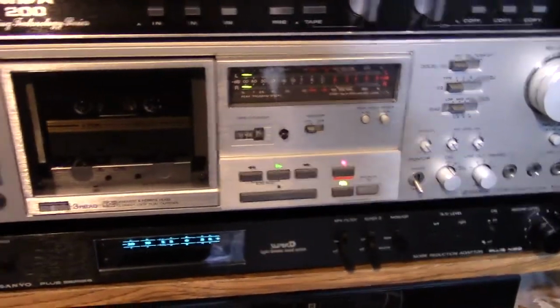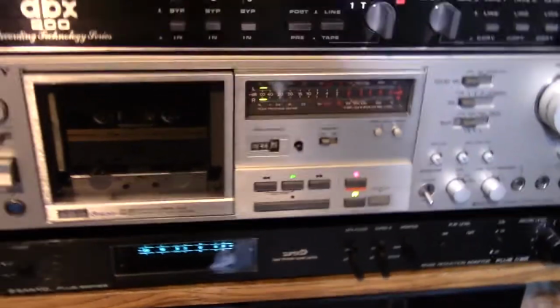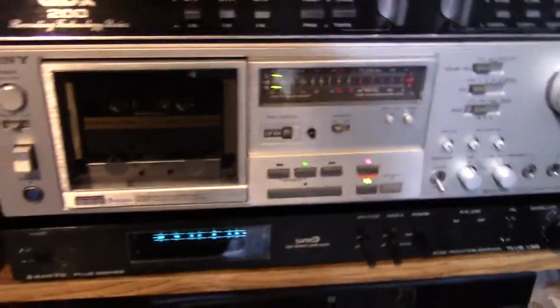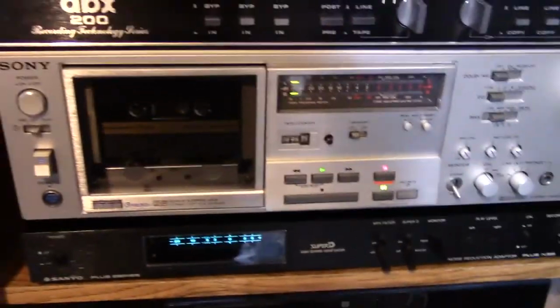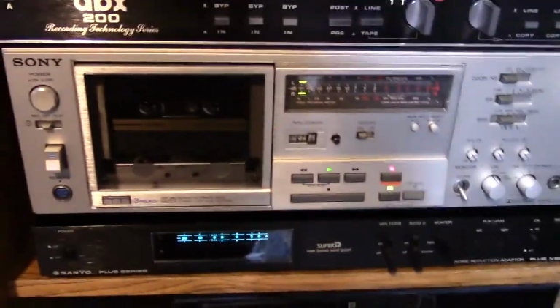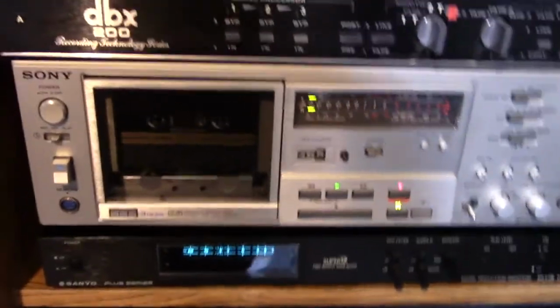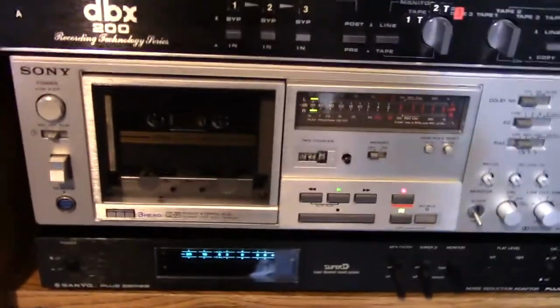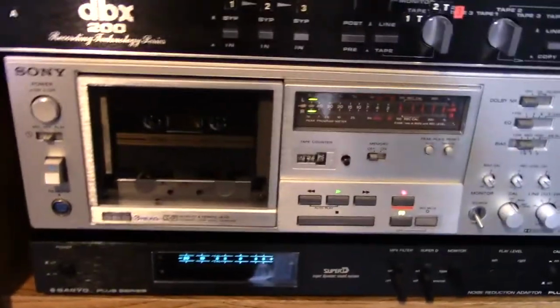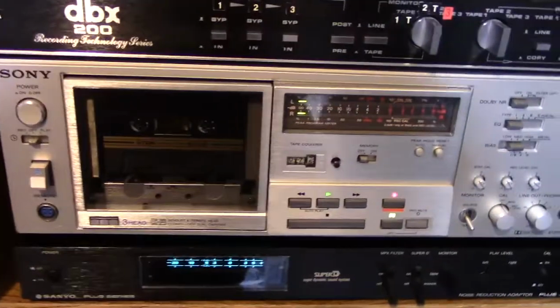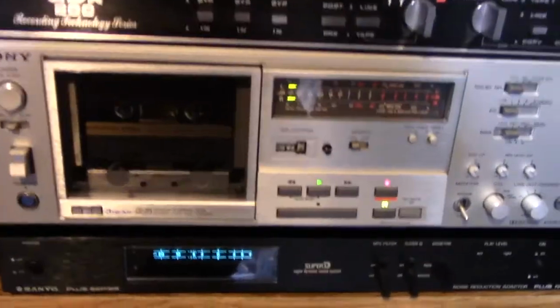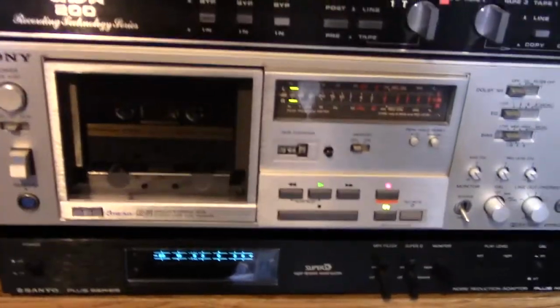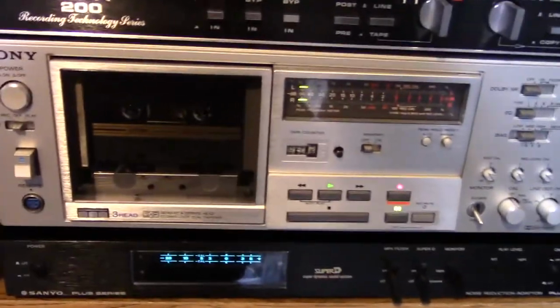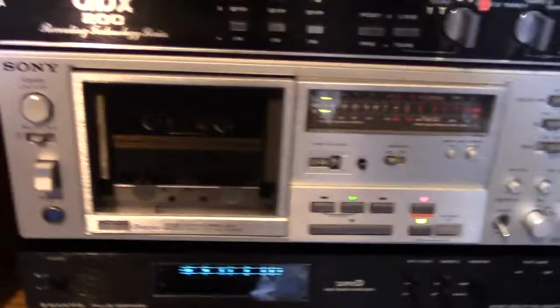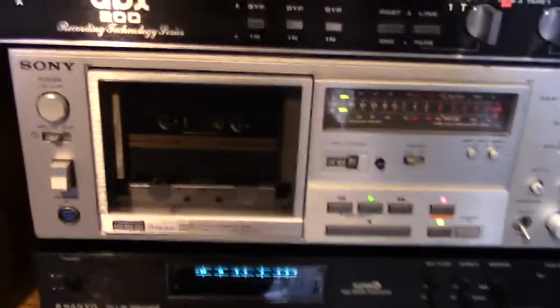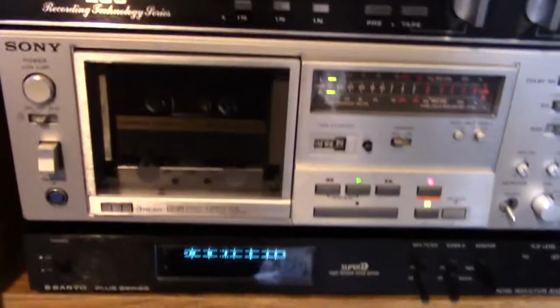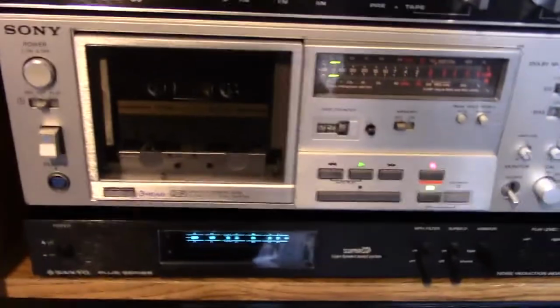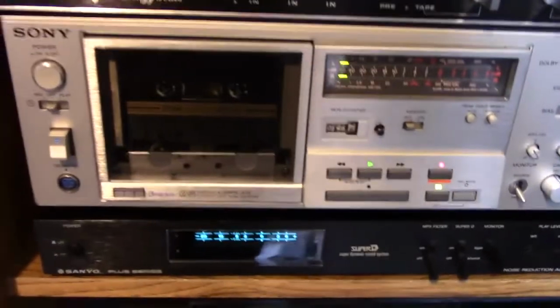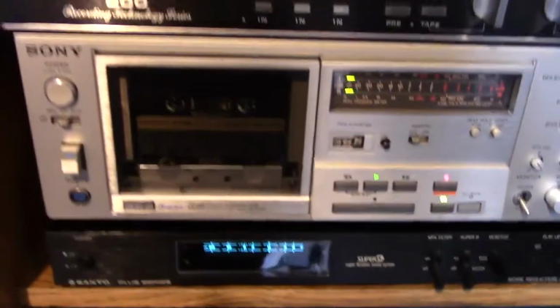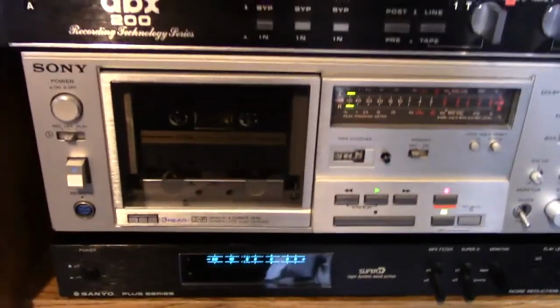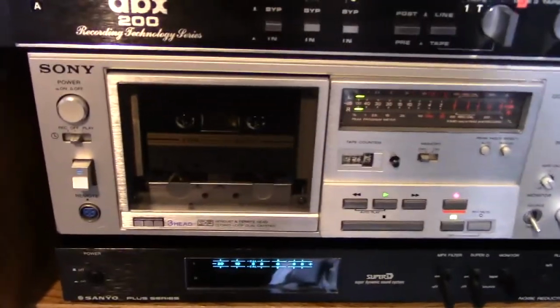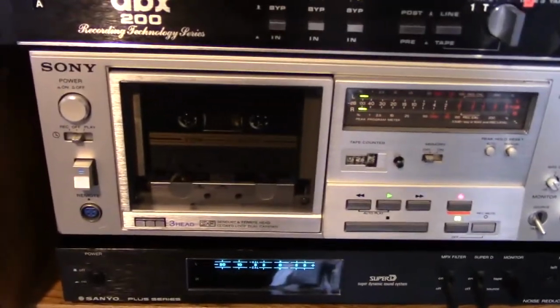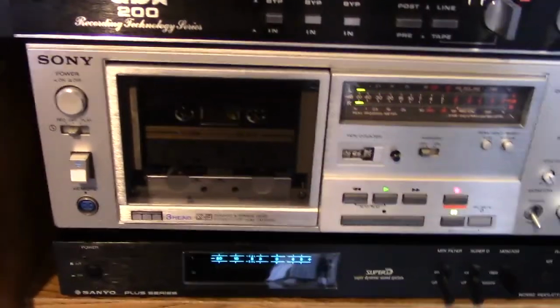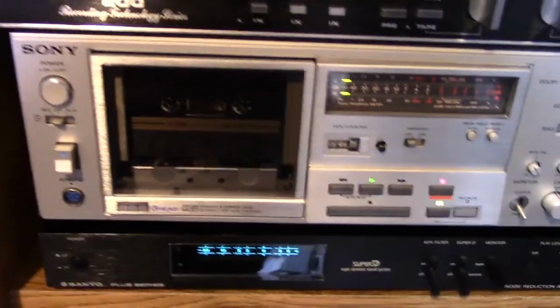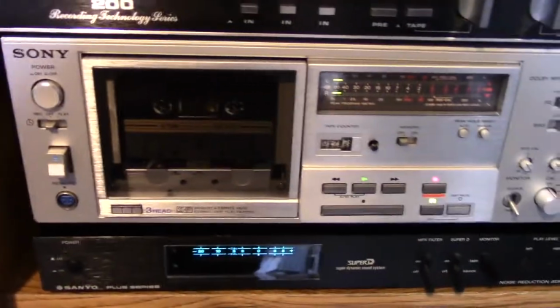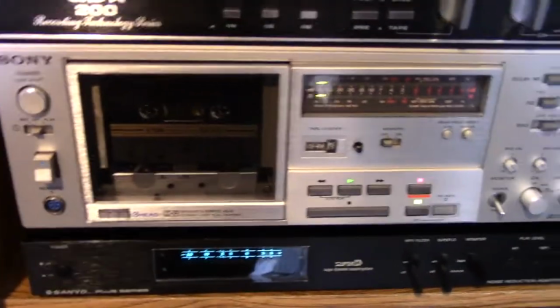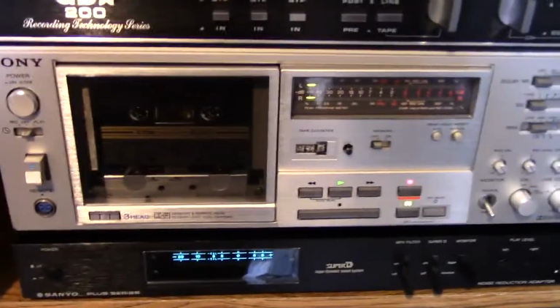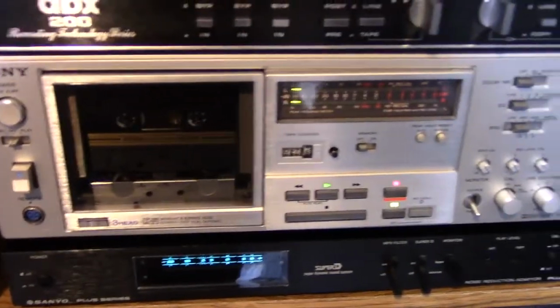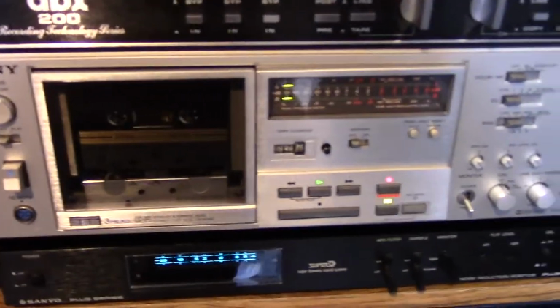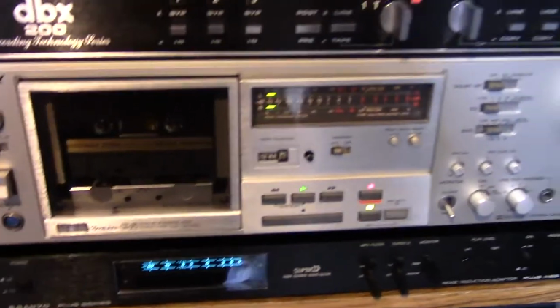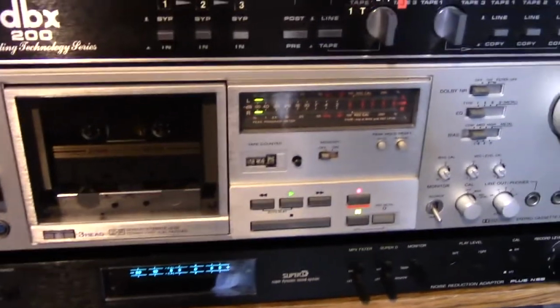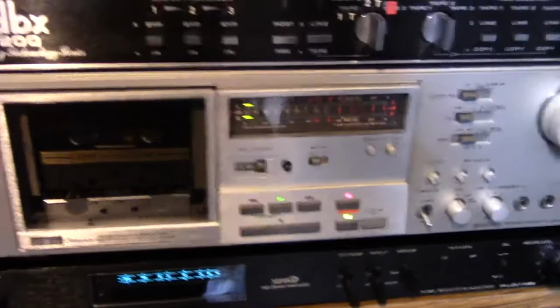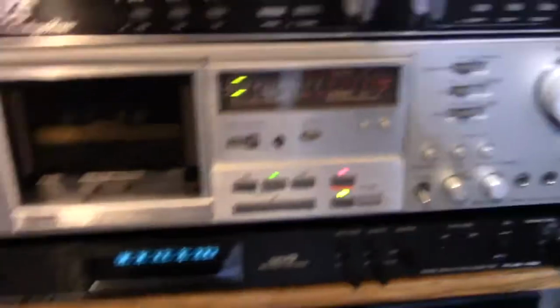This is the digitizing rack. And this is the test deck we're going to use — the Sony TCK81. It is a three-head deck.